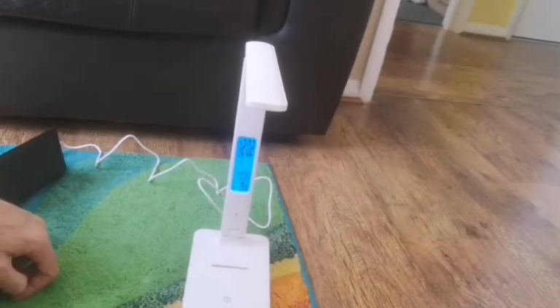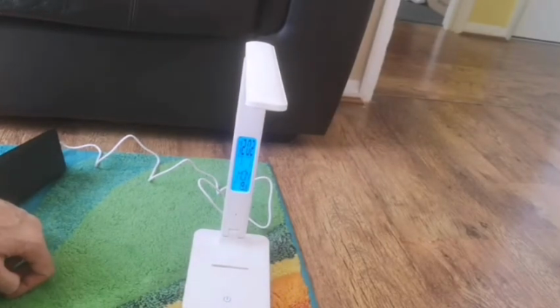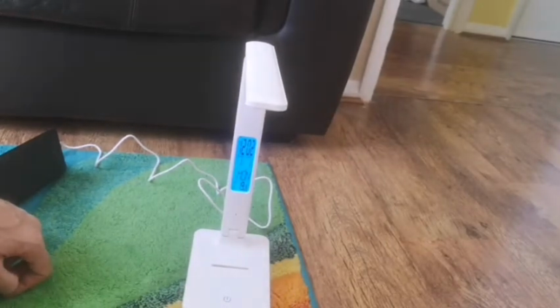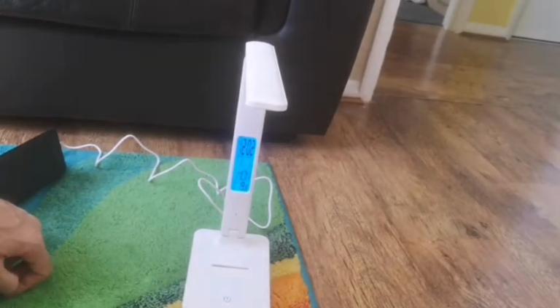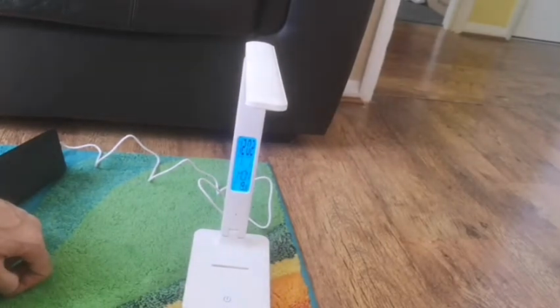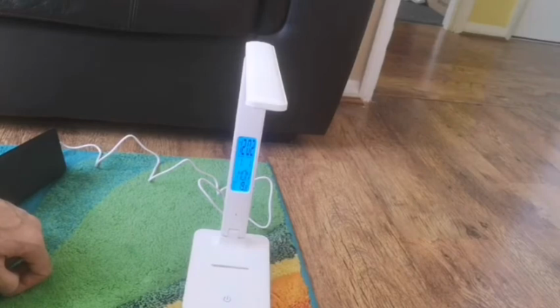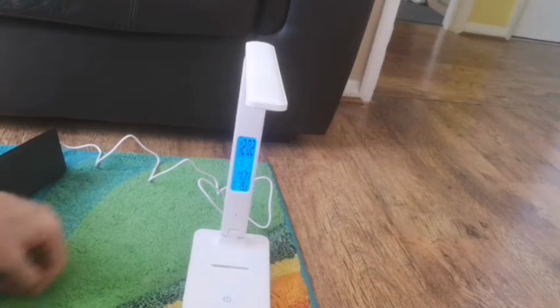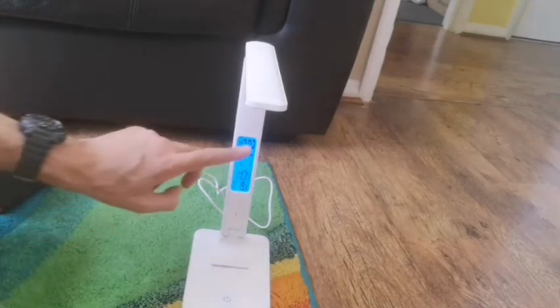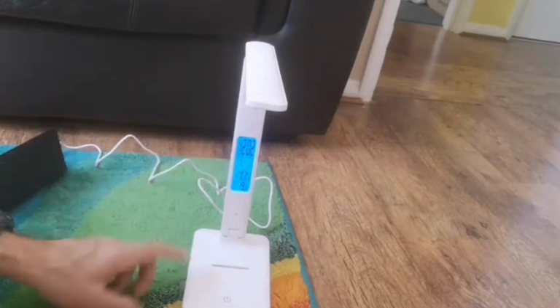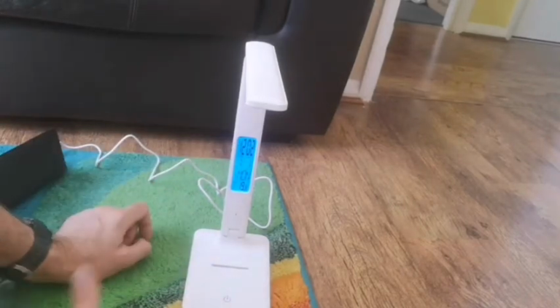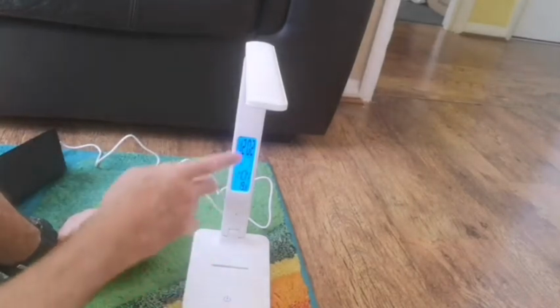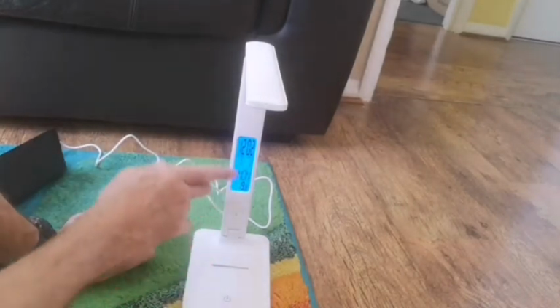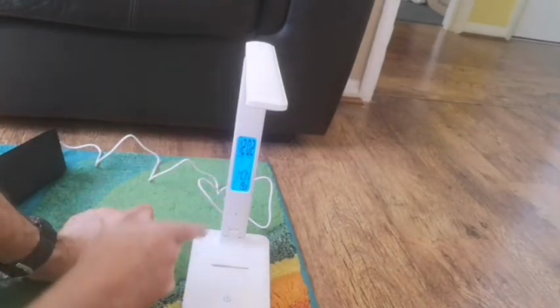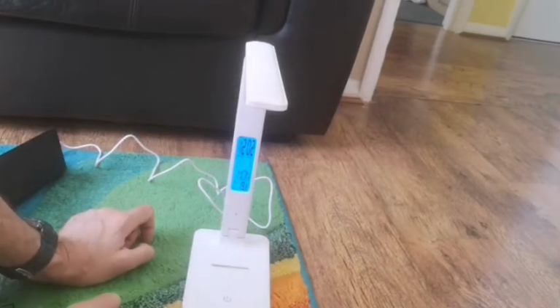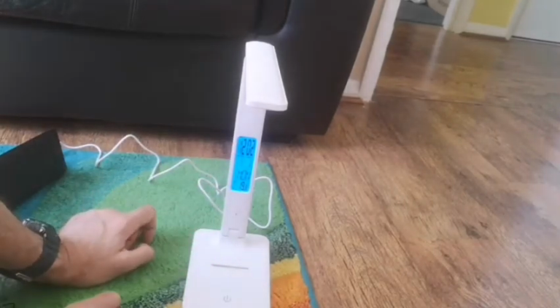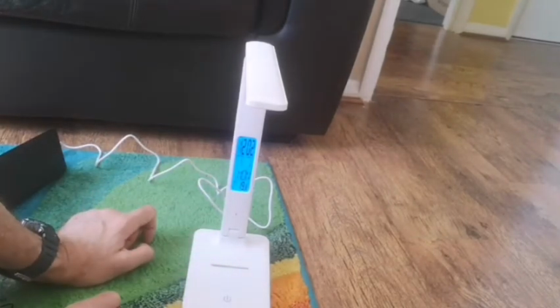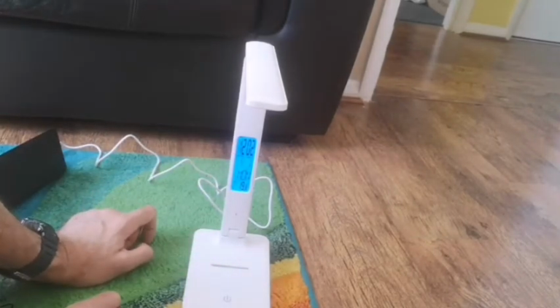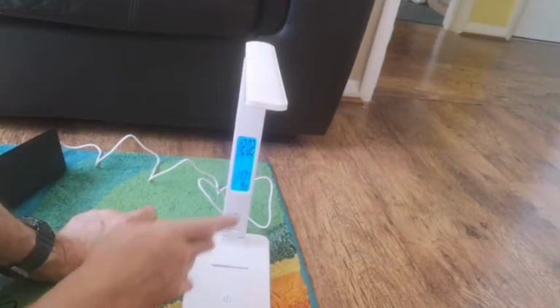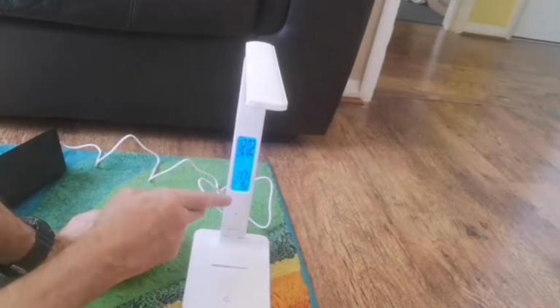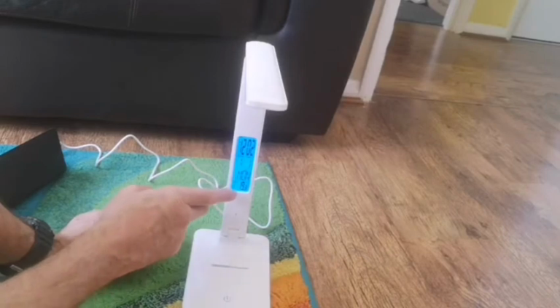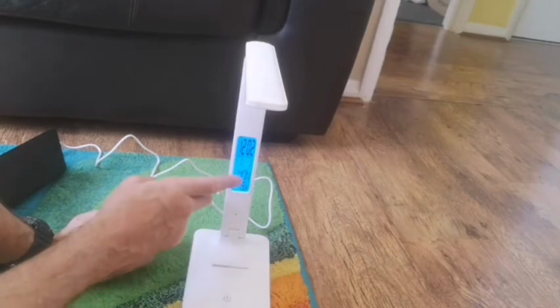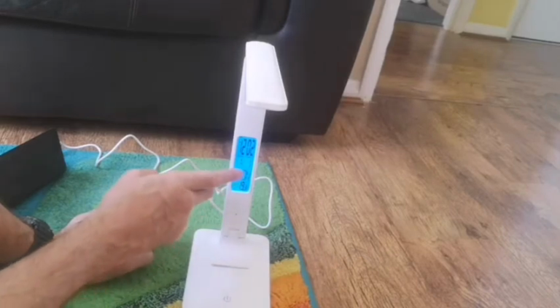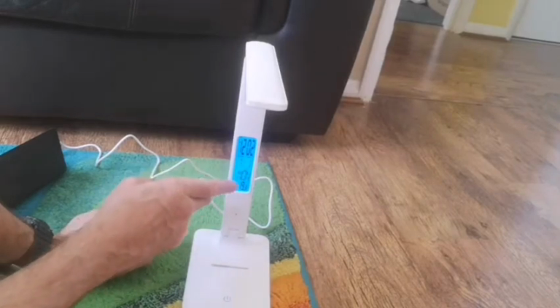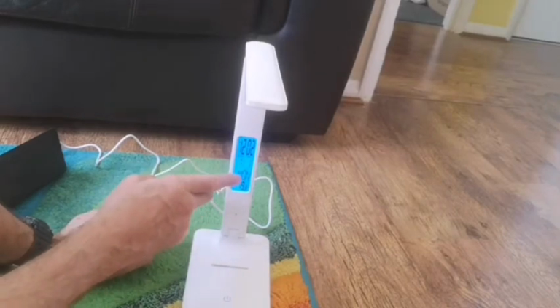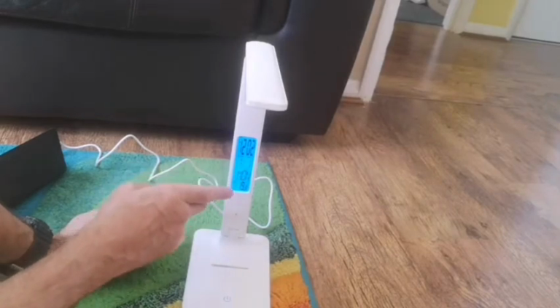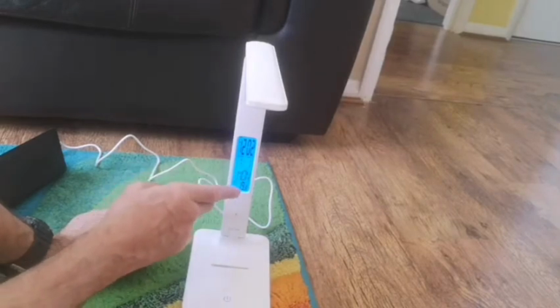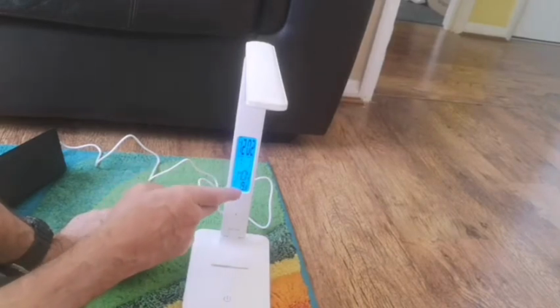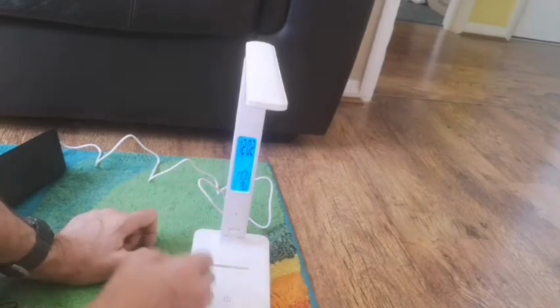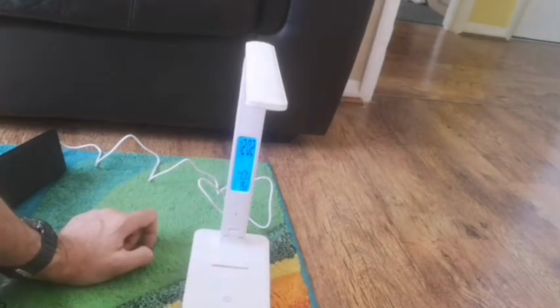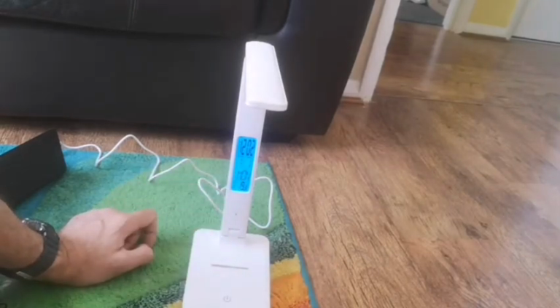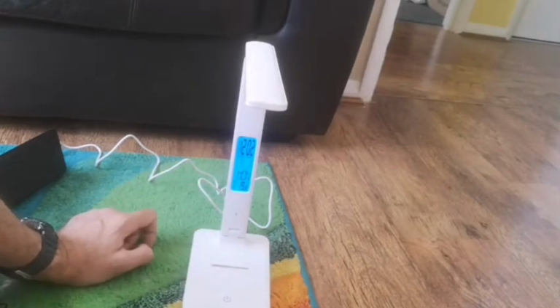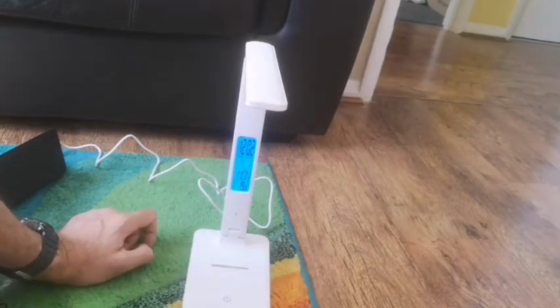This is the light. When you first switch it on, this is the blue LED which tells you the time. It's got the date, the day, and it's also got the temperature of the room, which is quite useful to have.